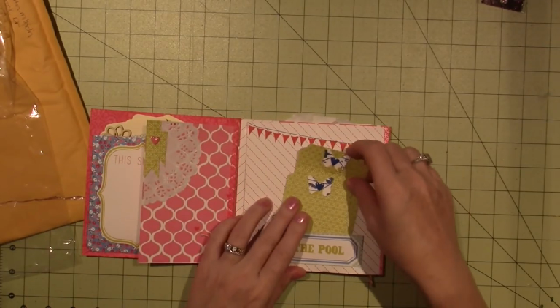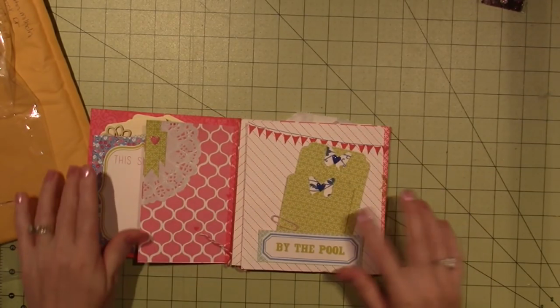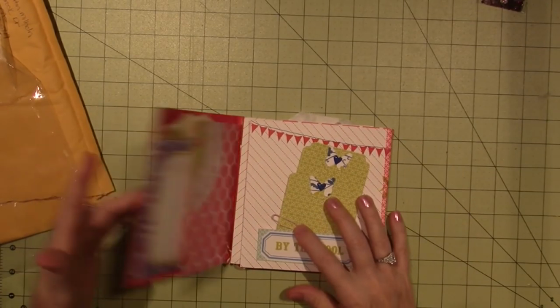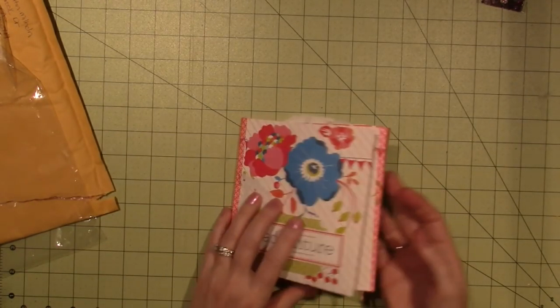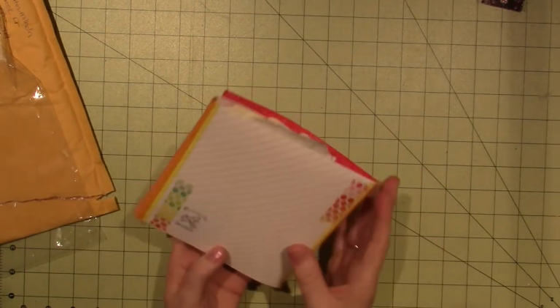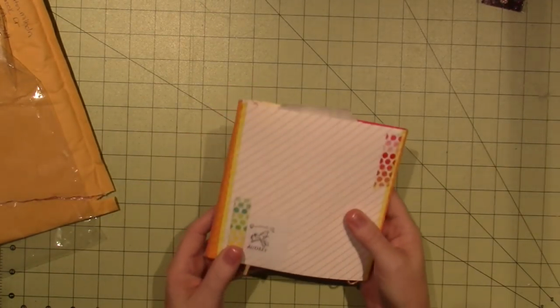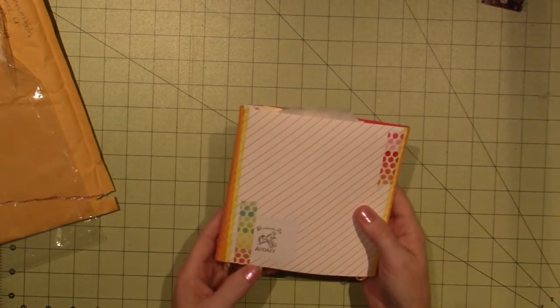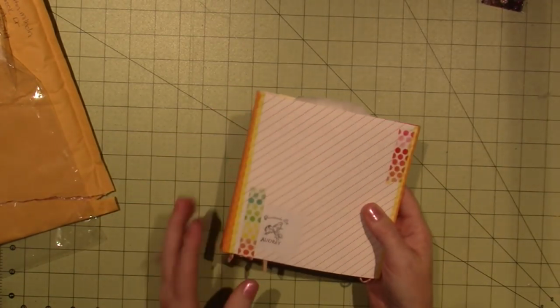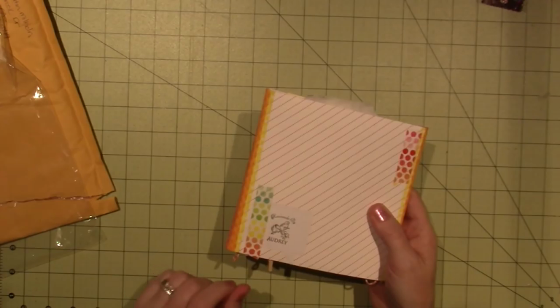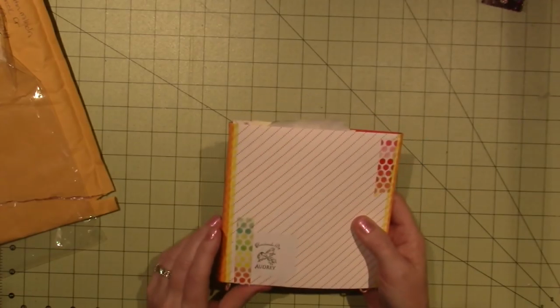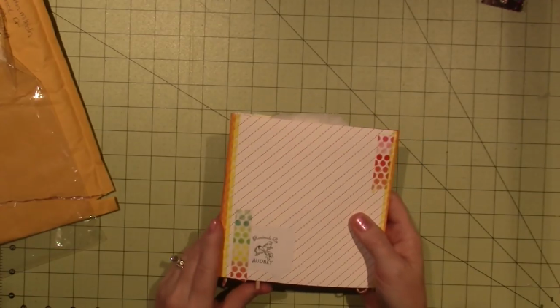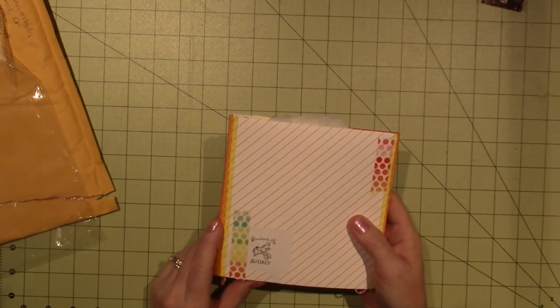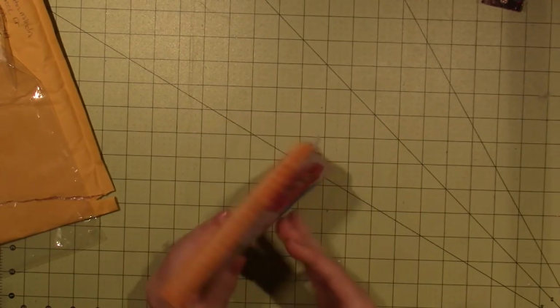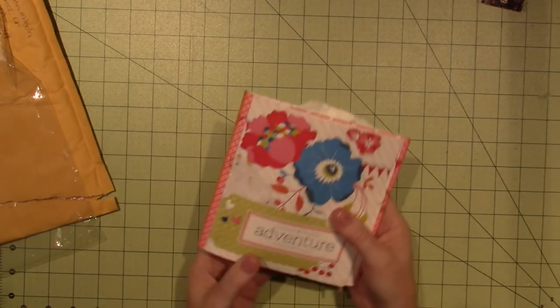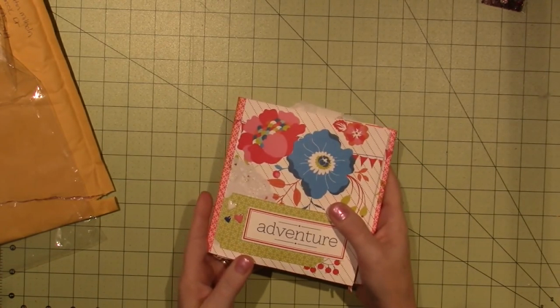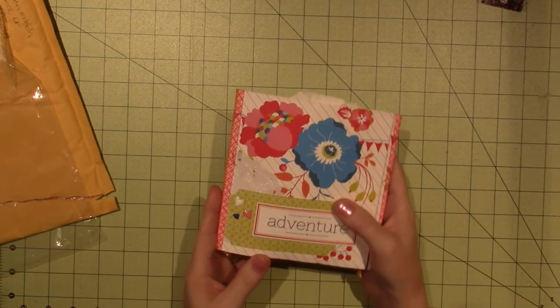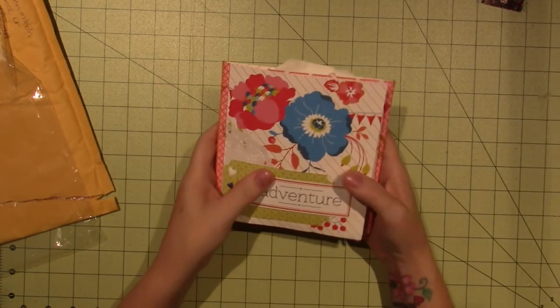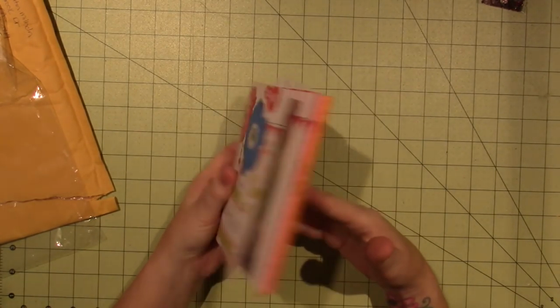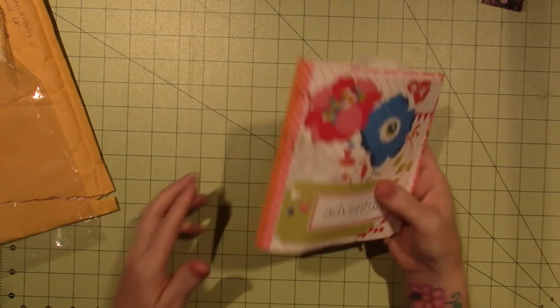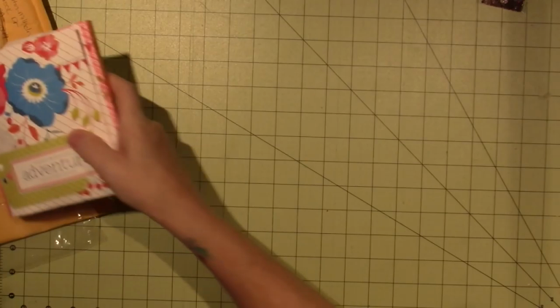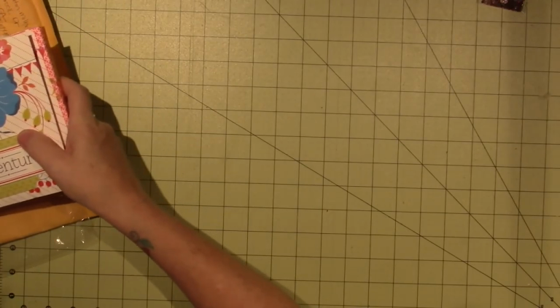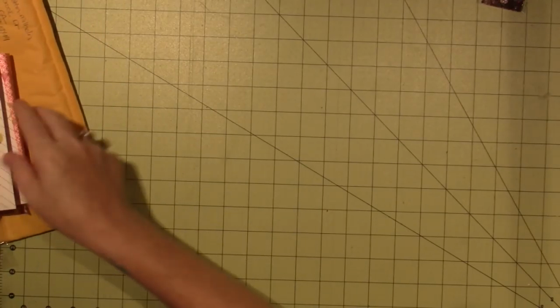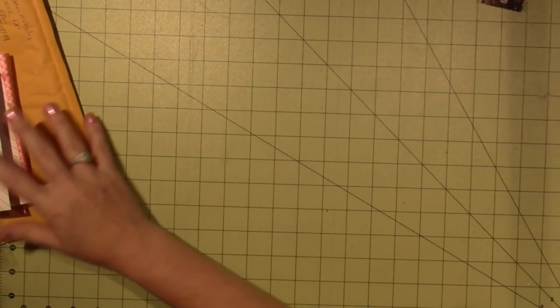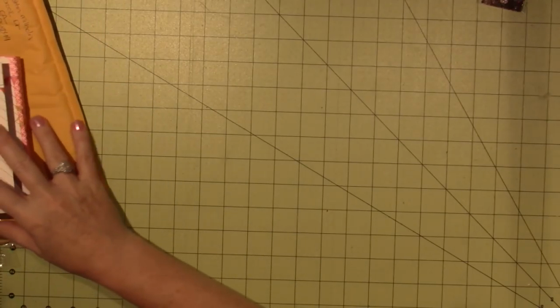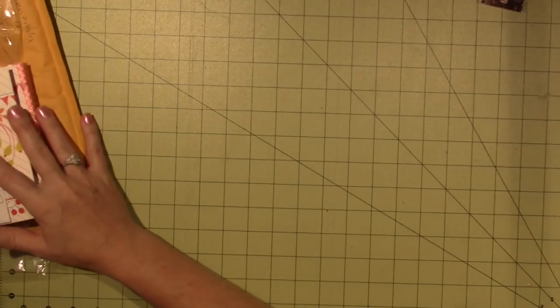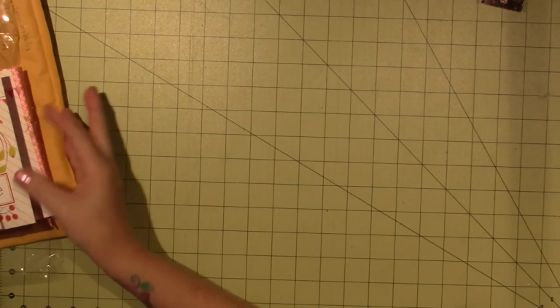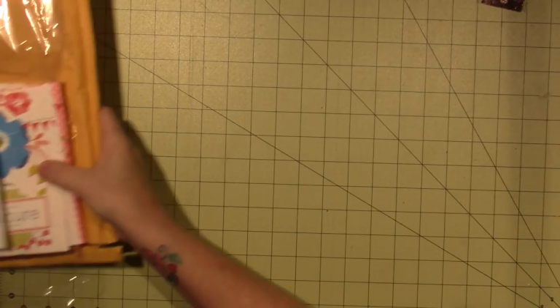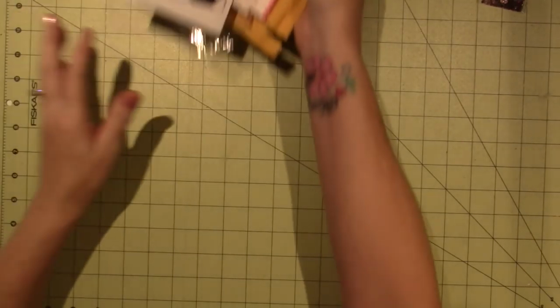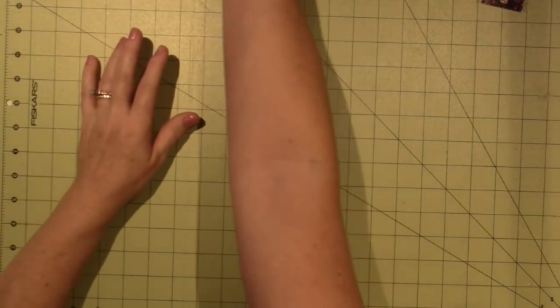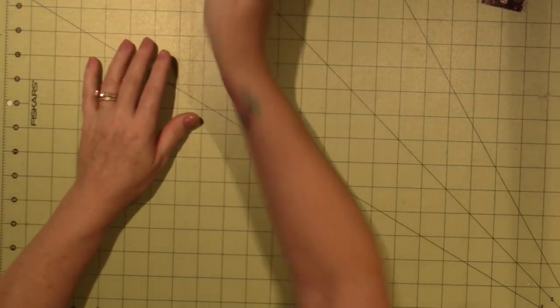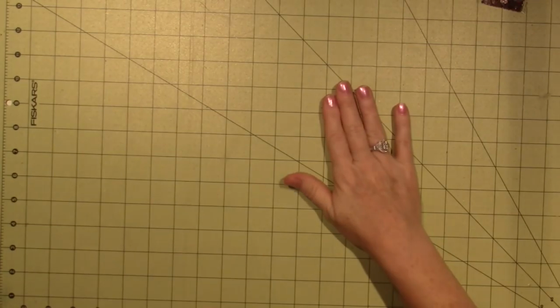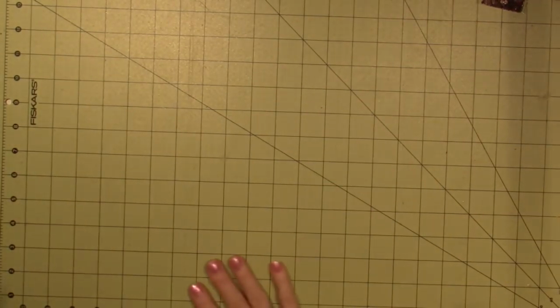Thank you, Audrey. She sent me a lovely little note, handmade by Audrey. Thank you so much, Audrey, and I will be sending you a lovely little note myself. I just wanted to share that.